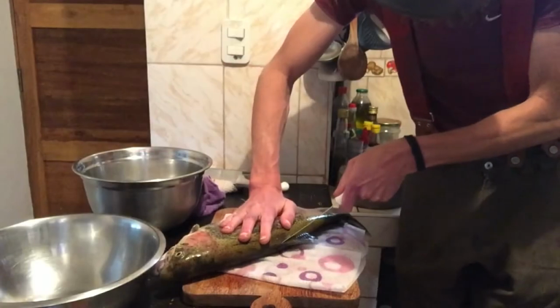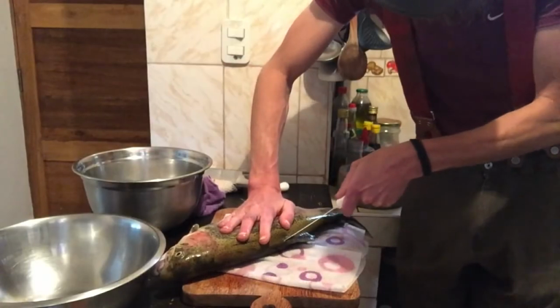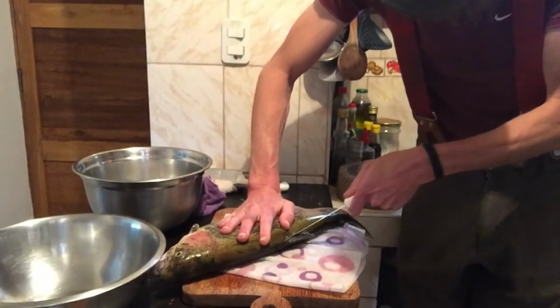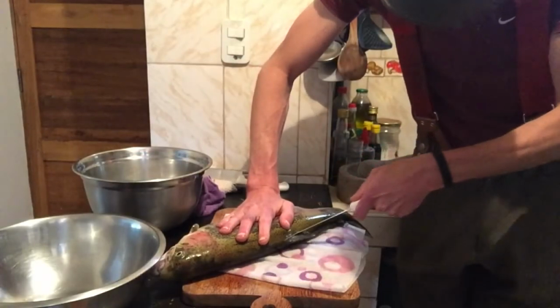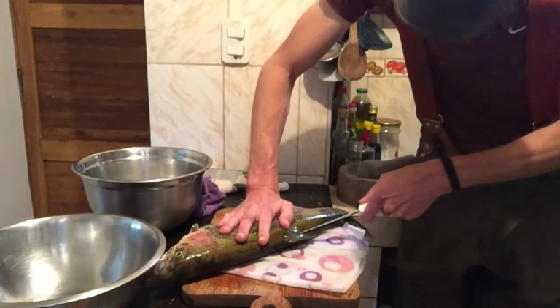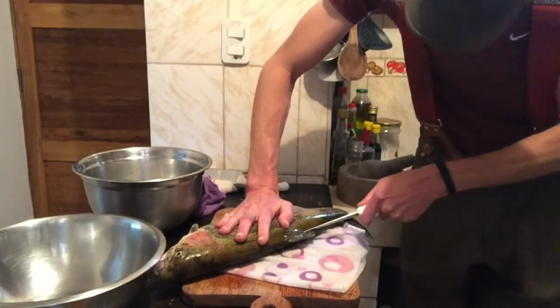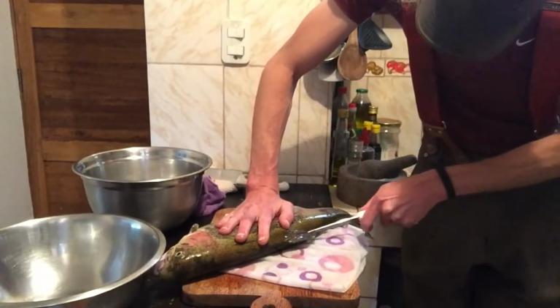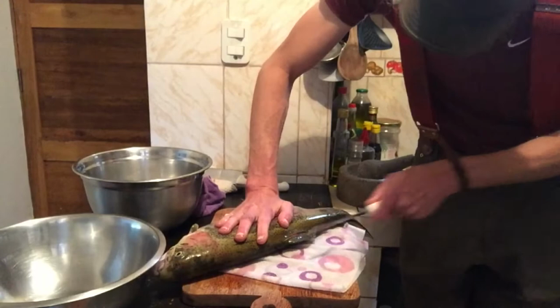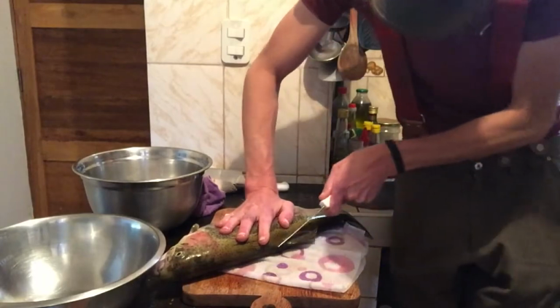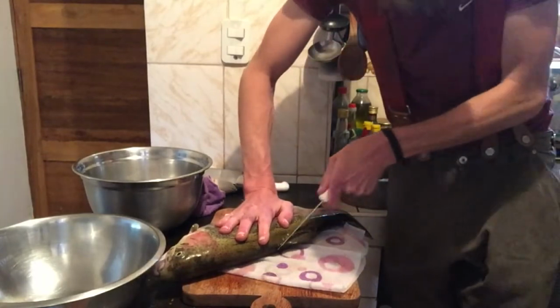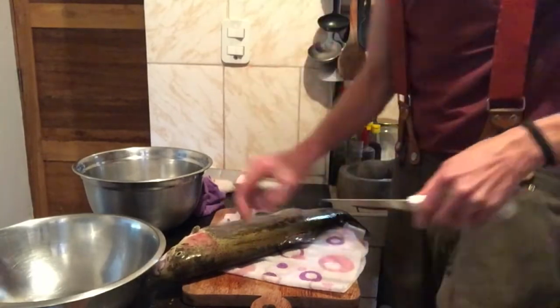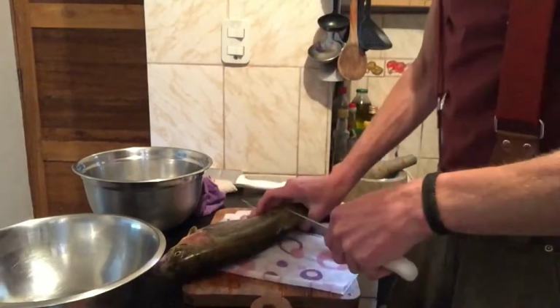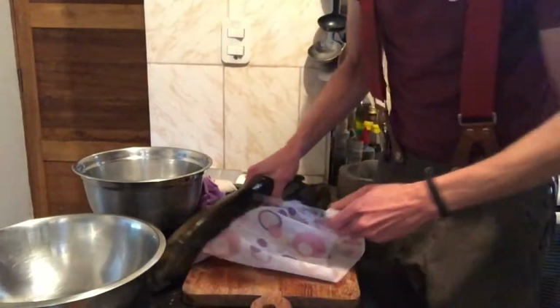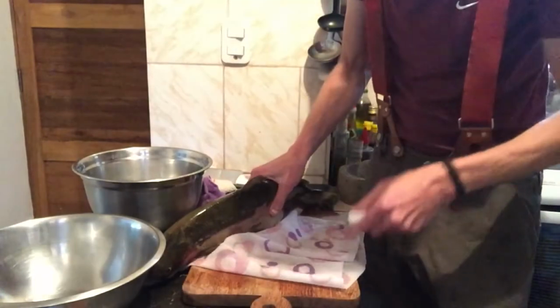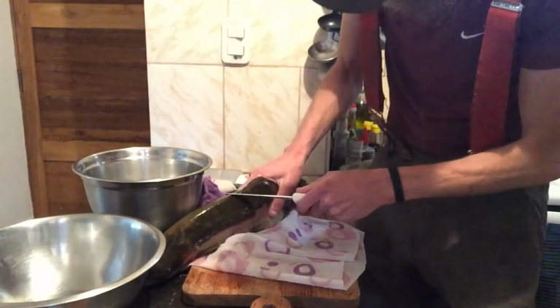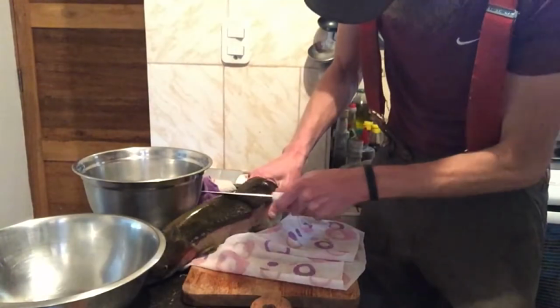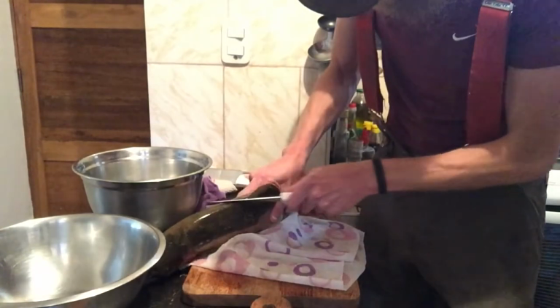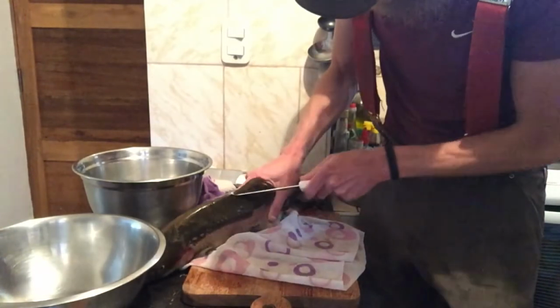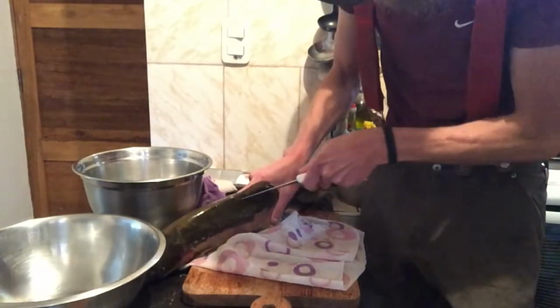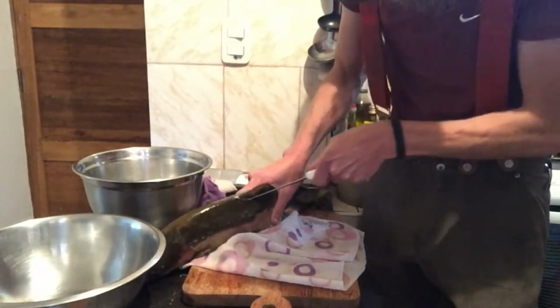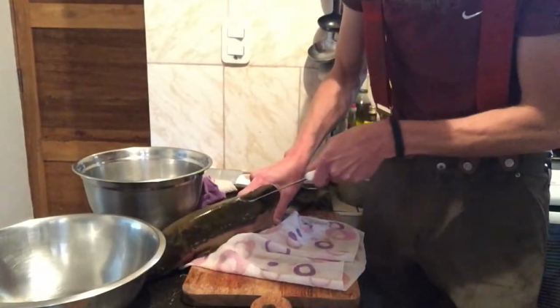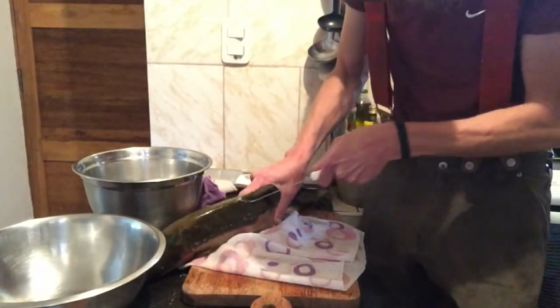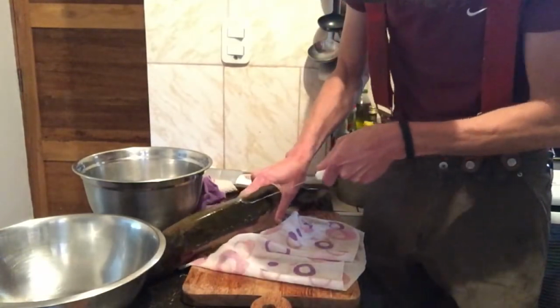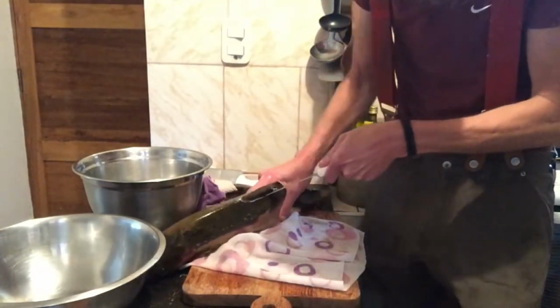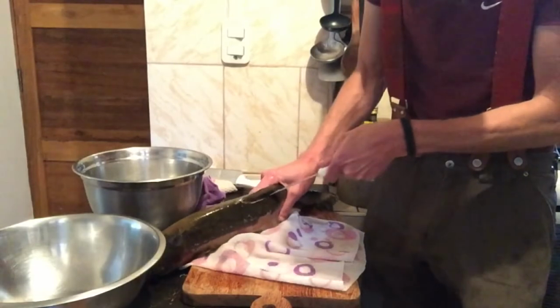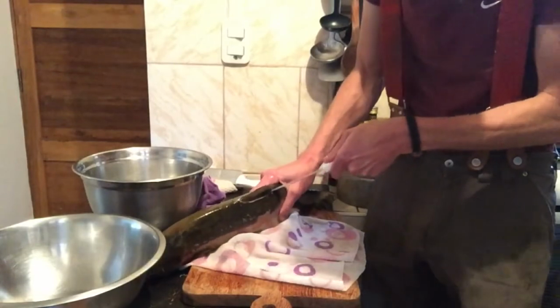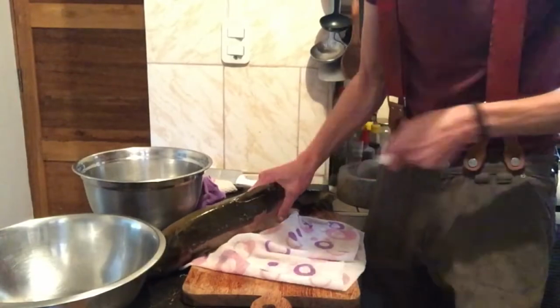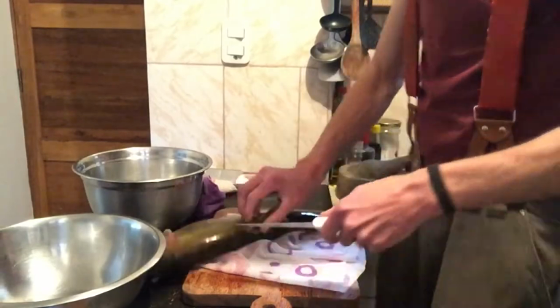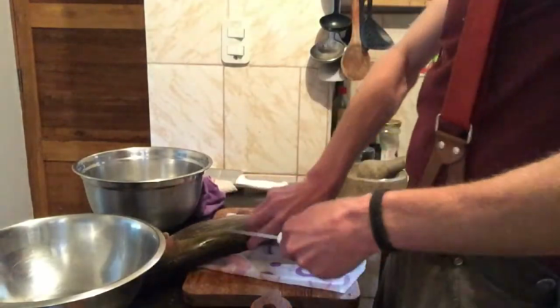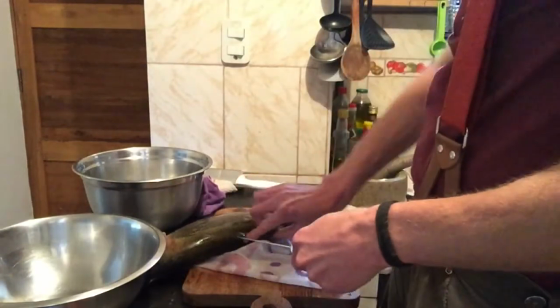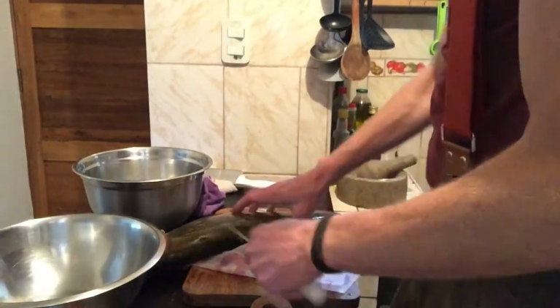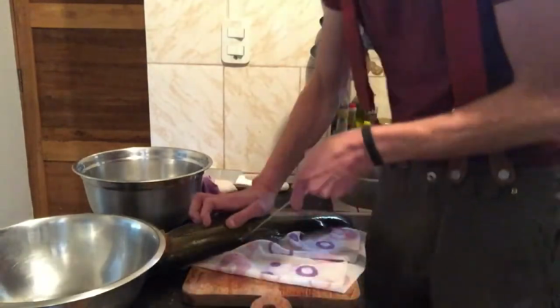We're going to start with the dorsal fin. Make a shallow cut at about 45 degrees right underneath it. Once you have it freed the whole way around you can reach in and pull it out.